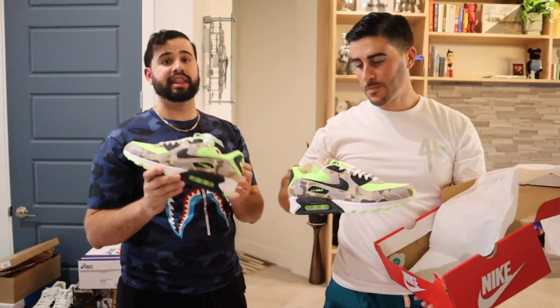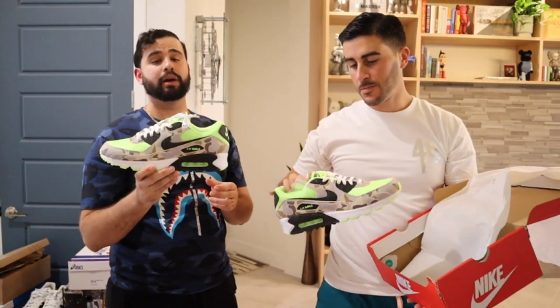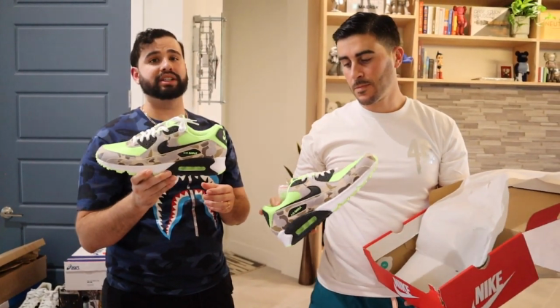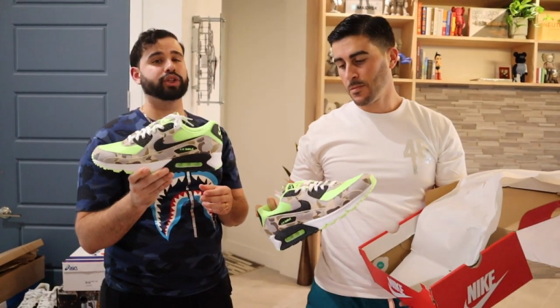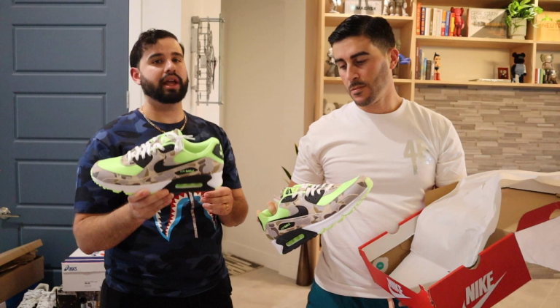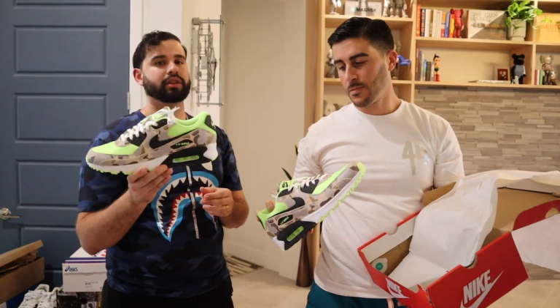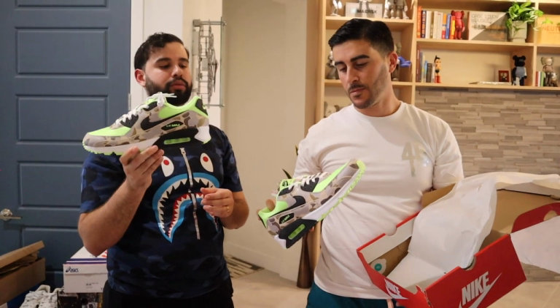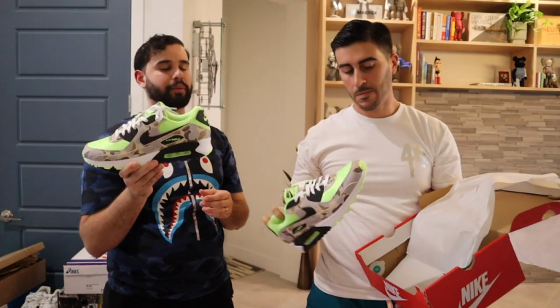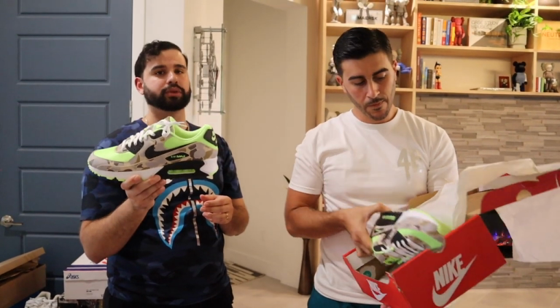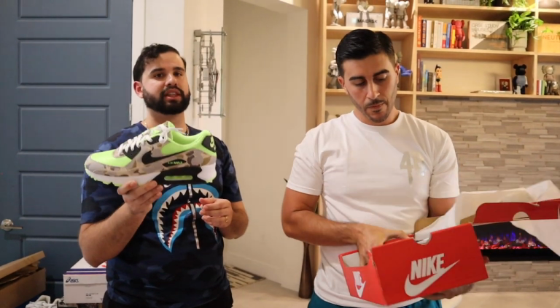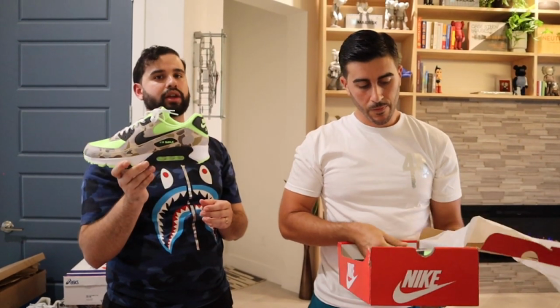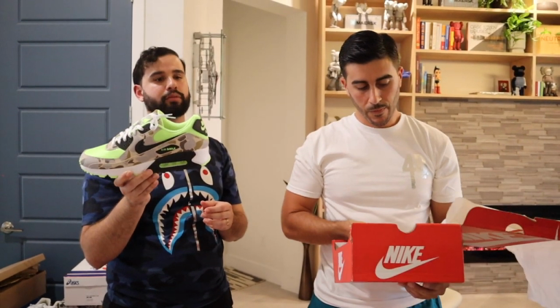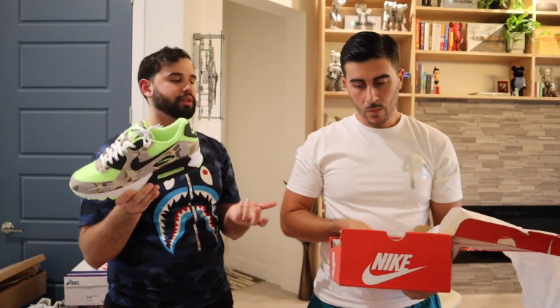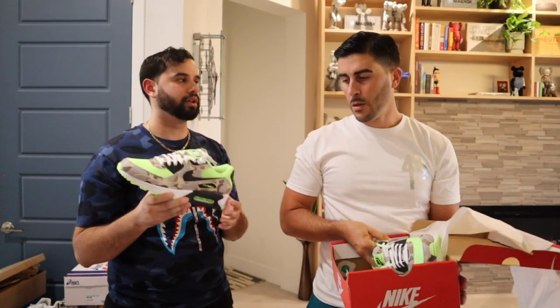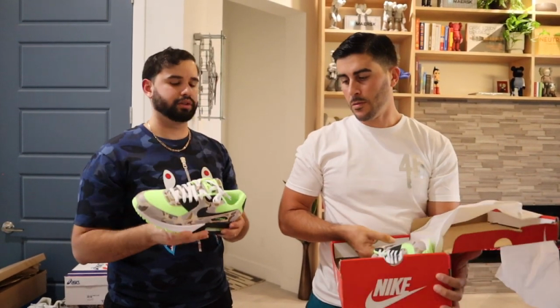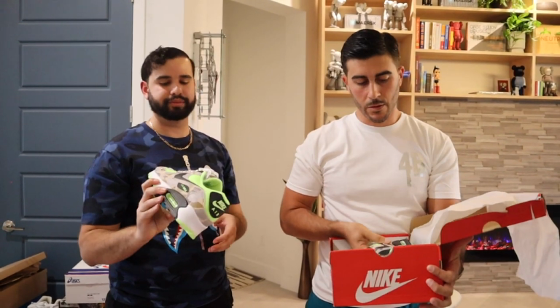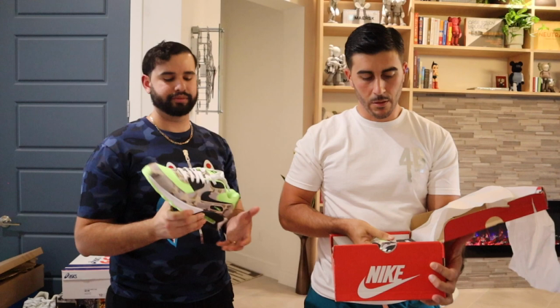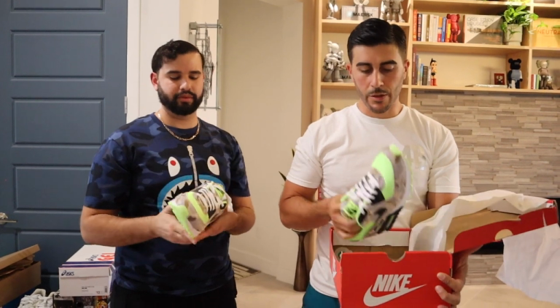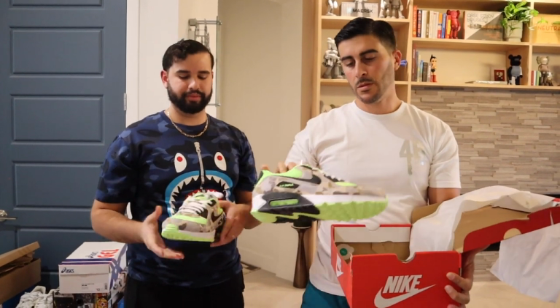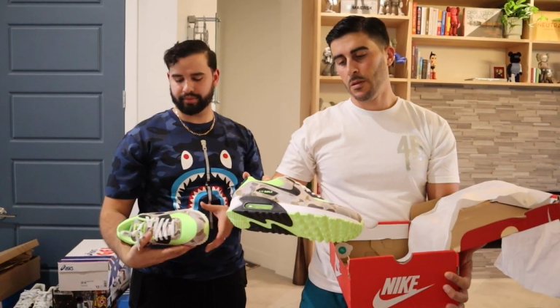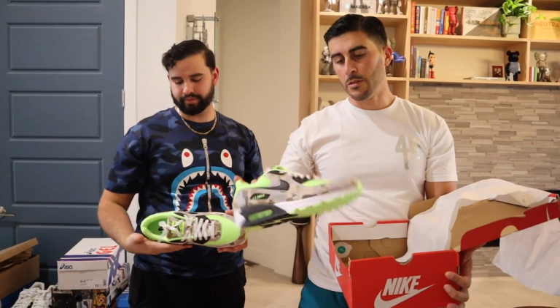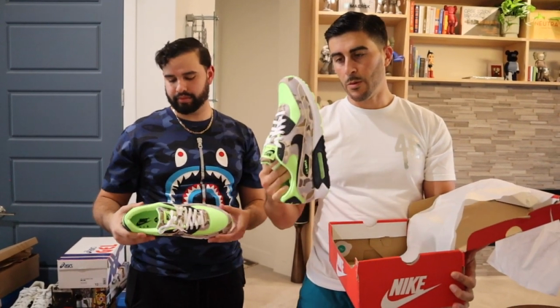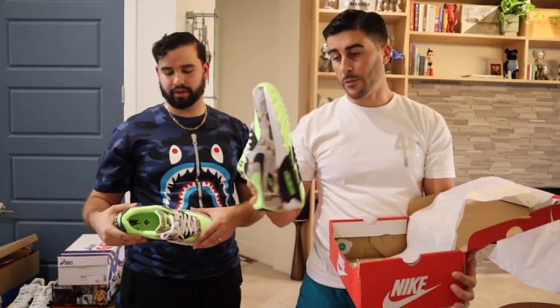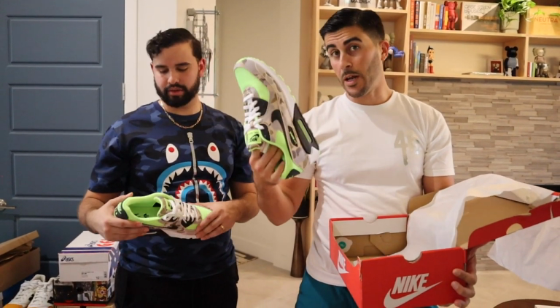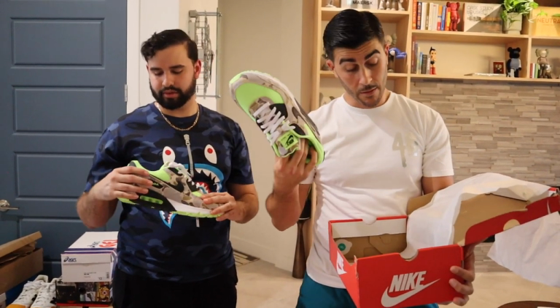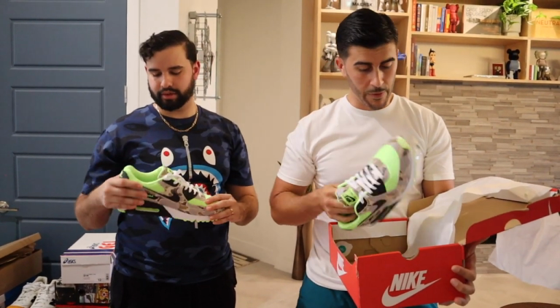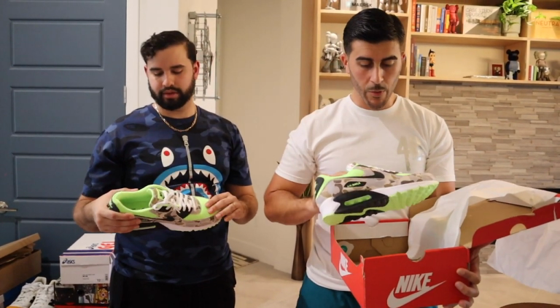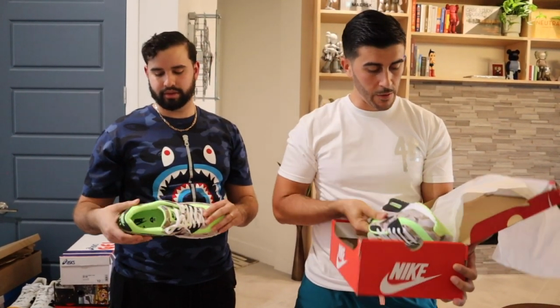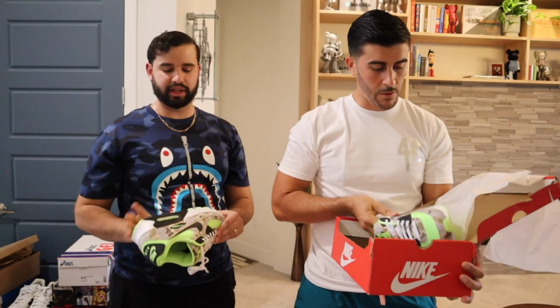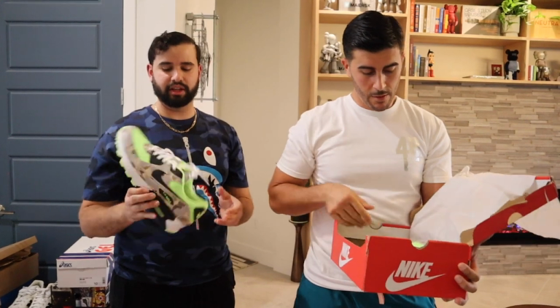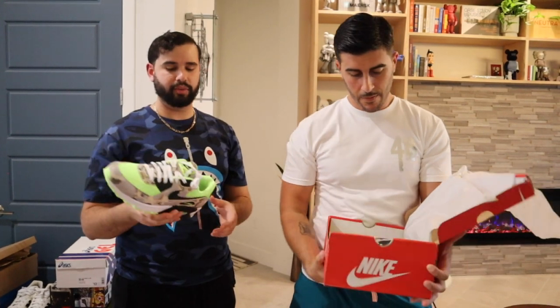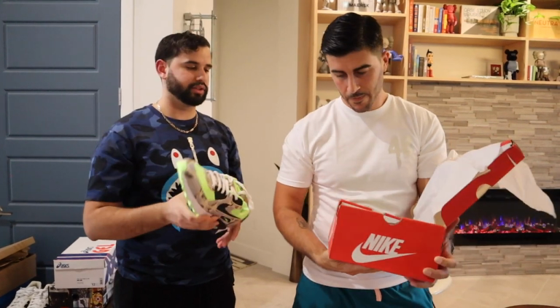The next one to come out is the orange one, and the one before this was the red — the original. These are really dope. He actually forgot he had these, but they're sick.